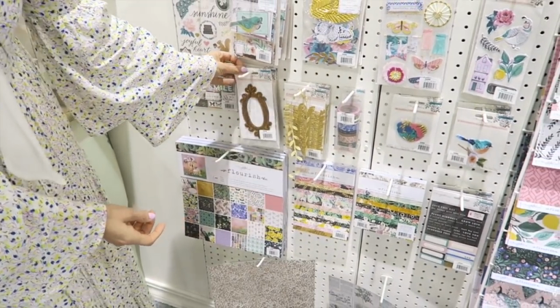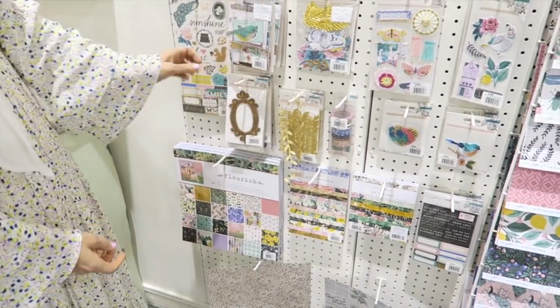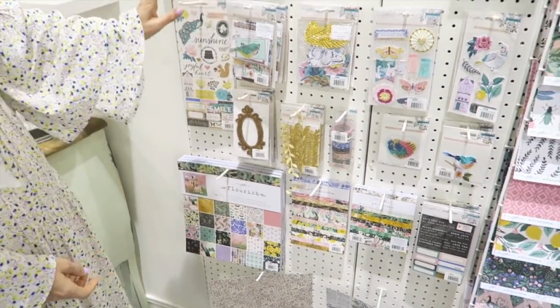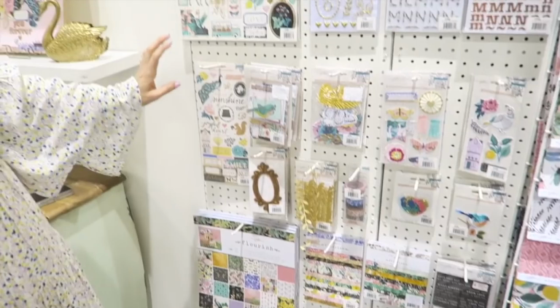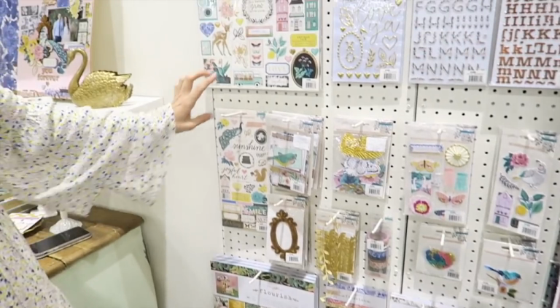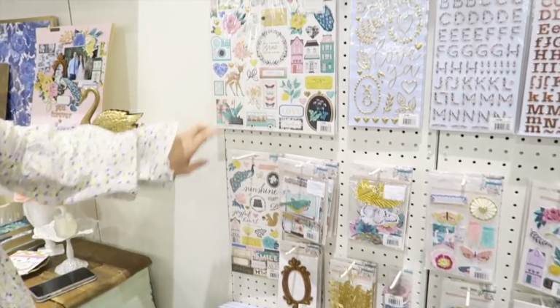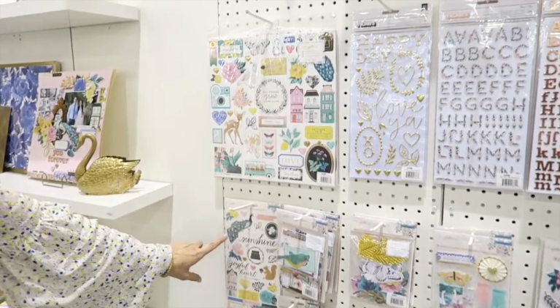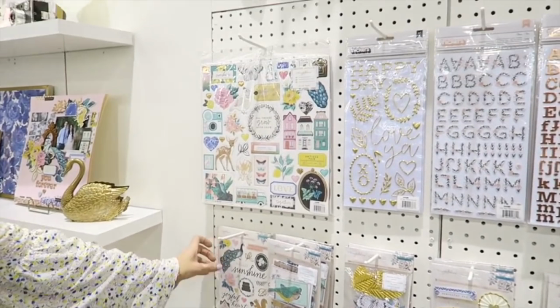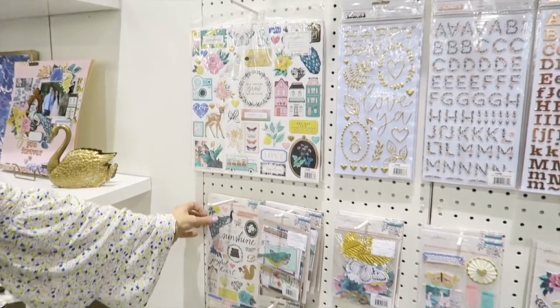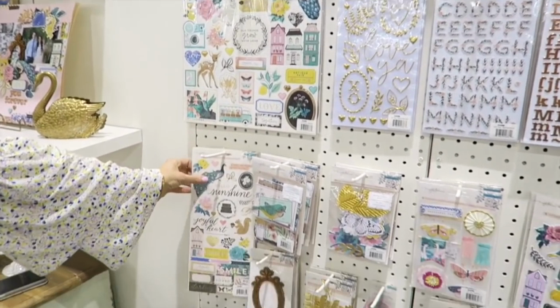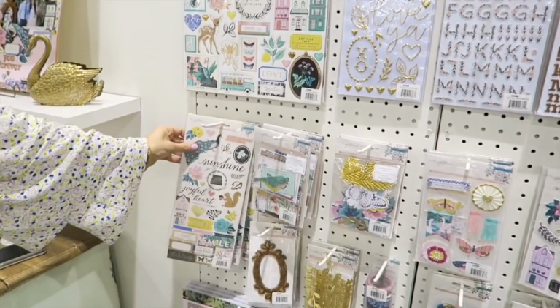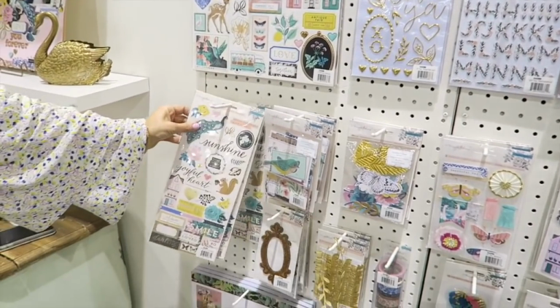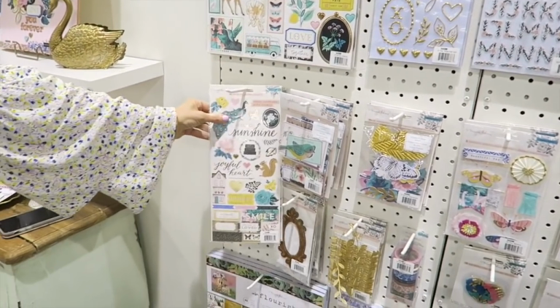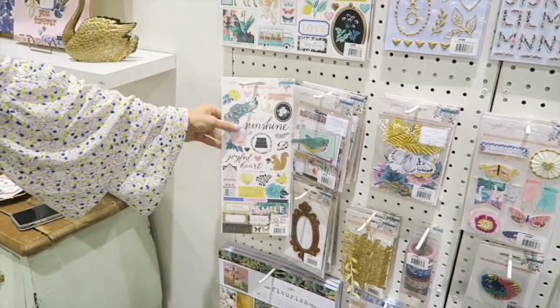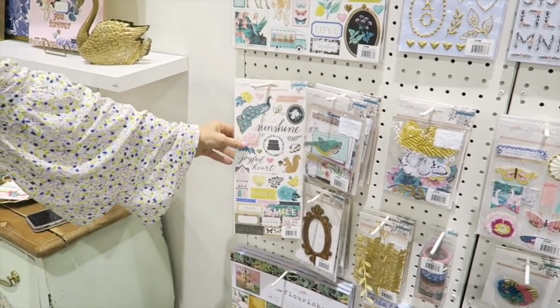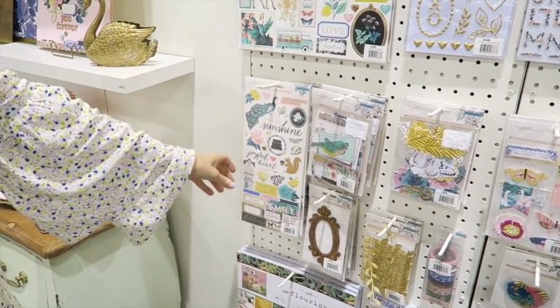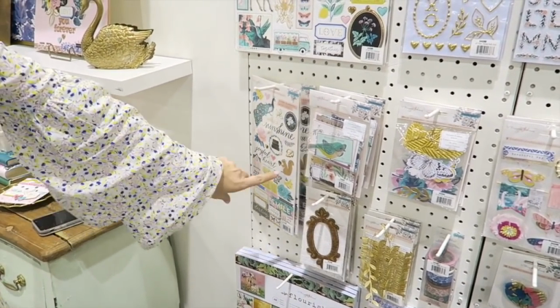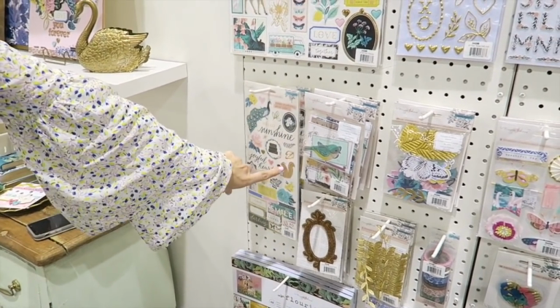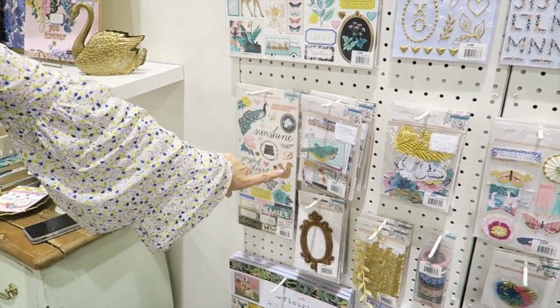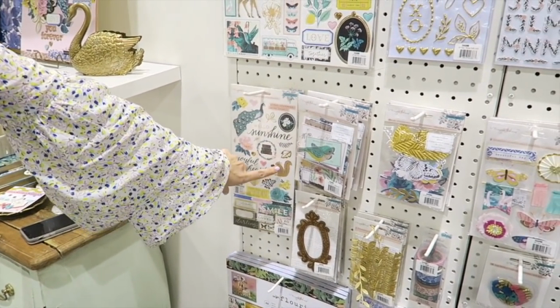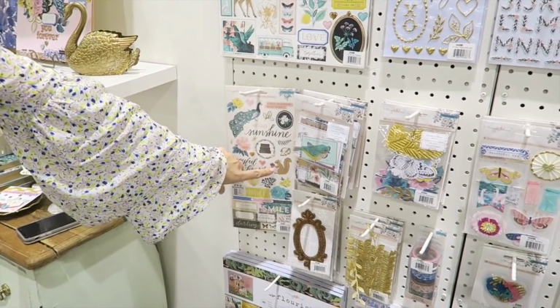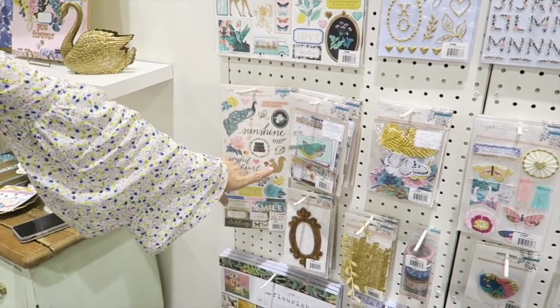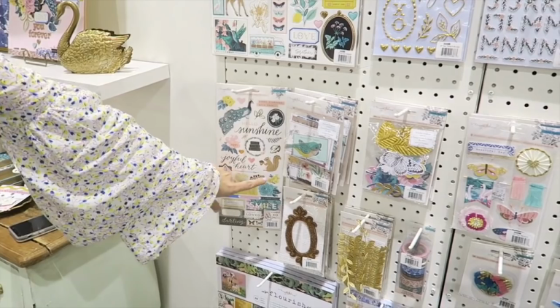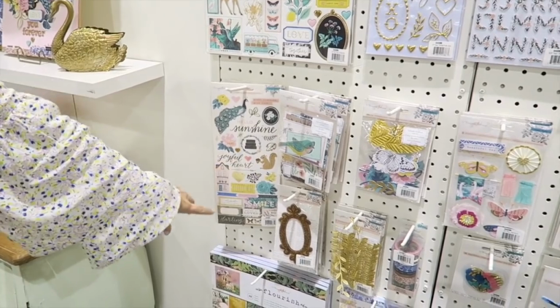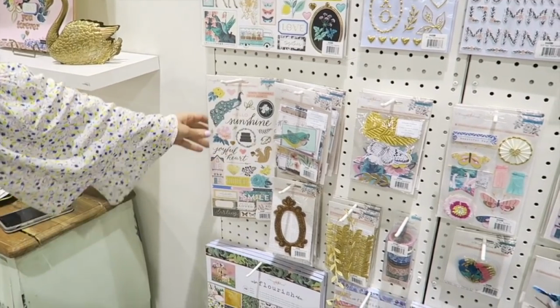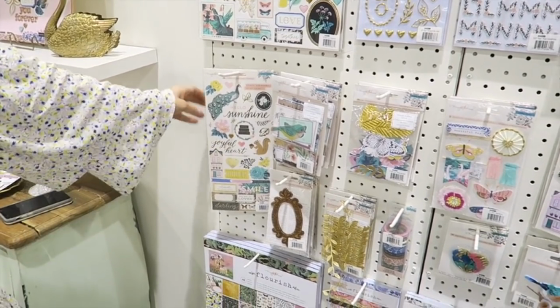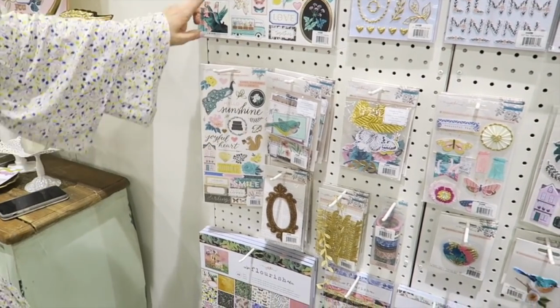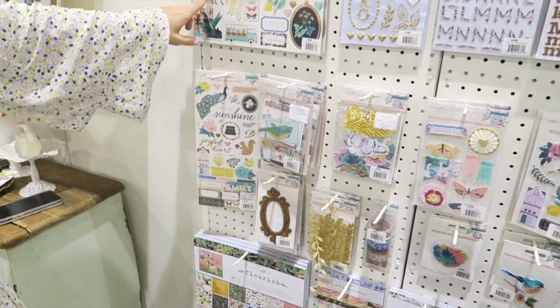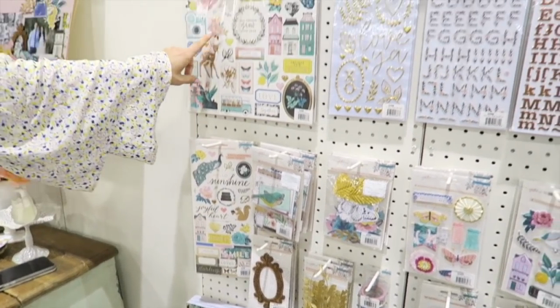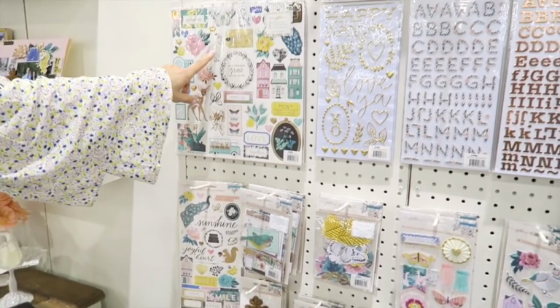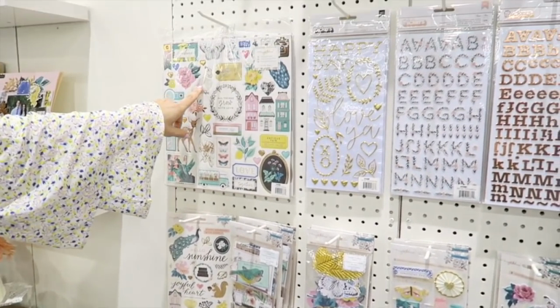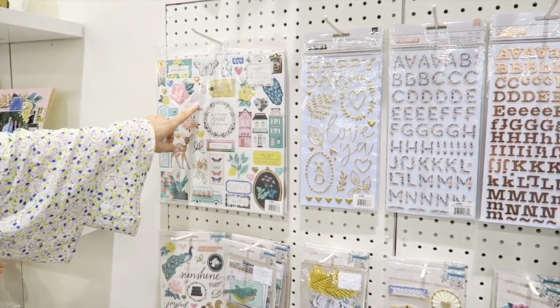We have a peacock in this collection, and some other fun little animals like the squirrel and the deer and a quail.